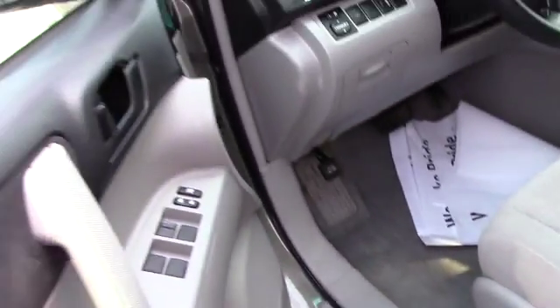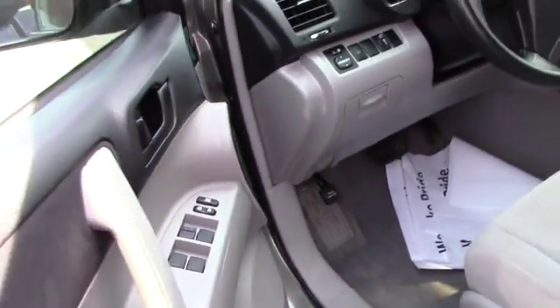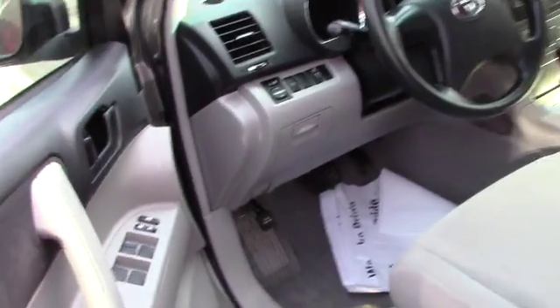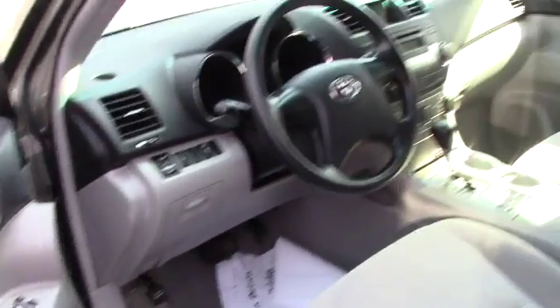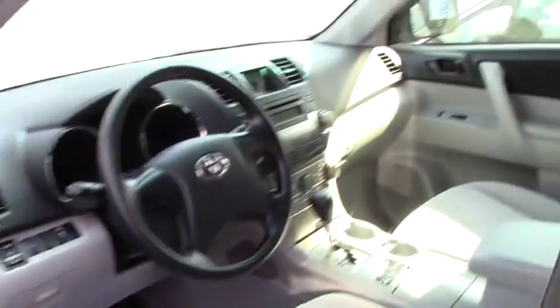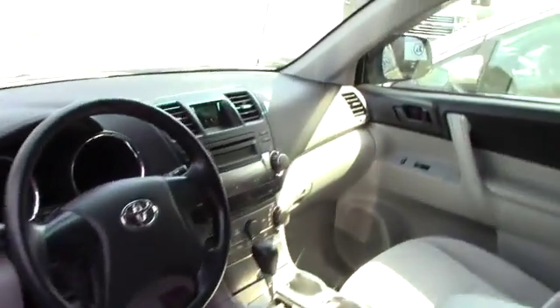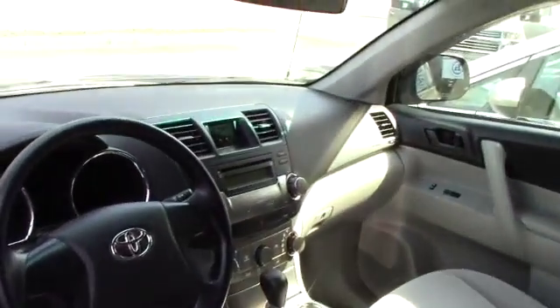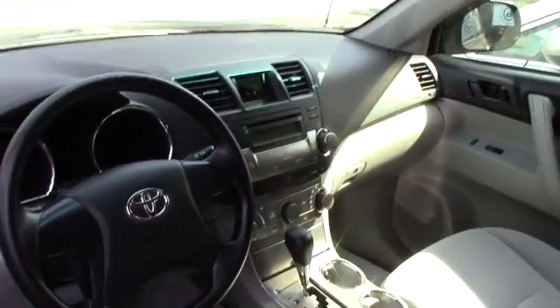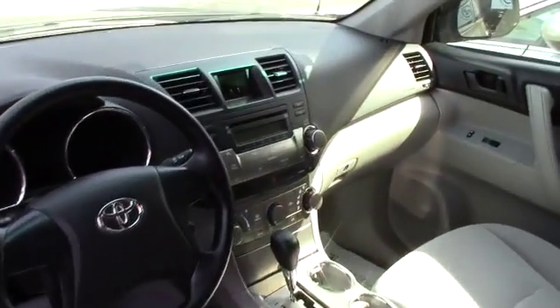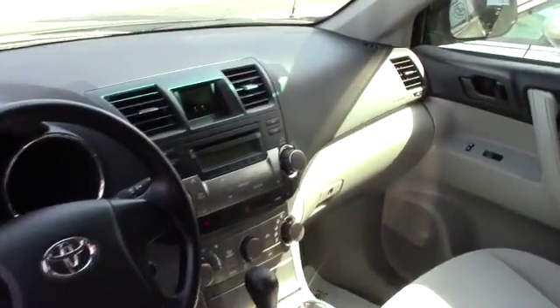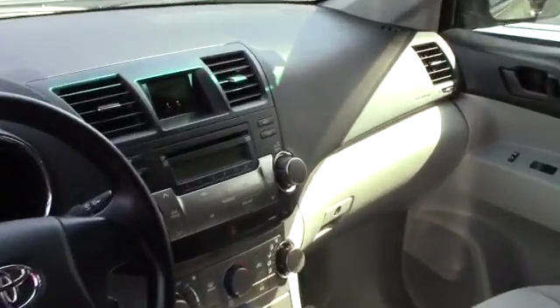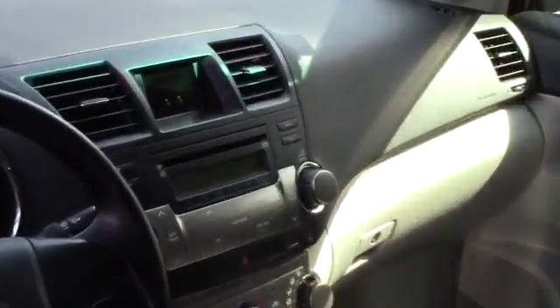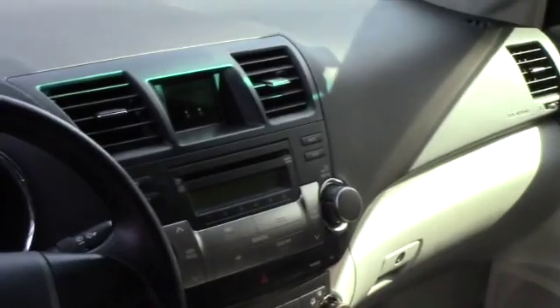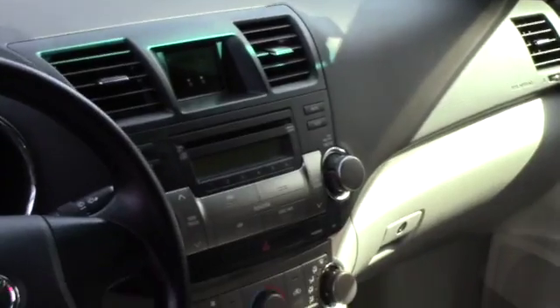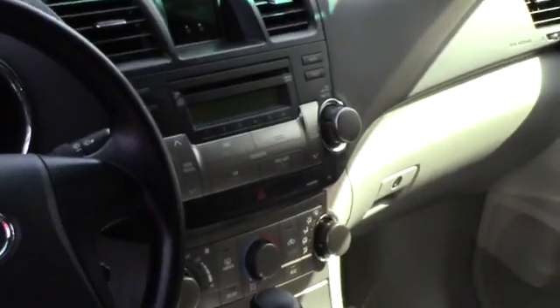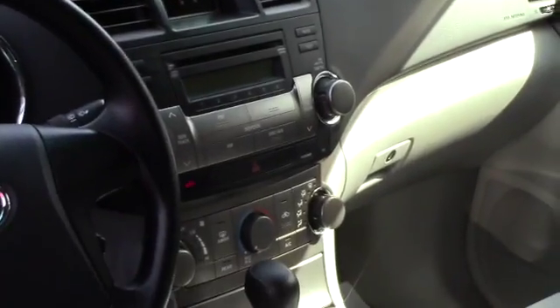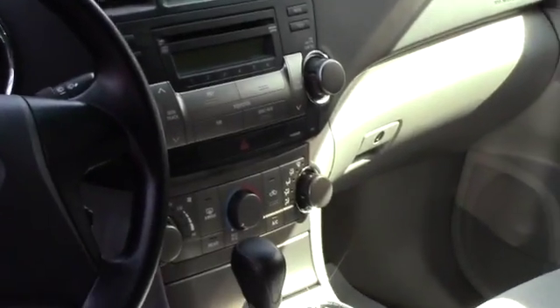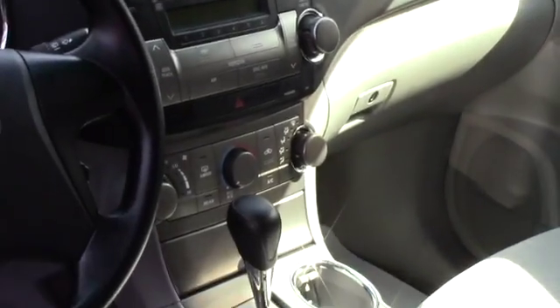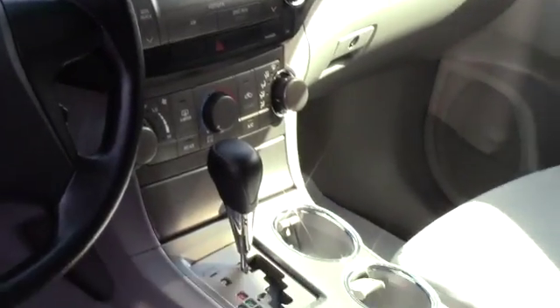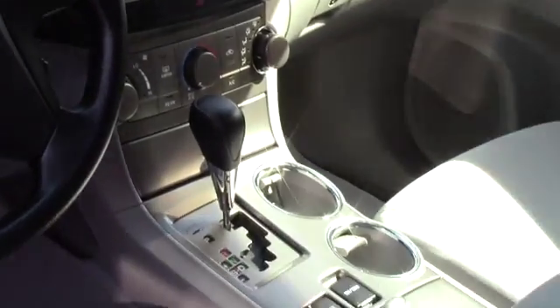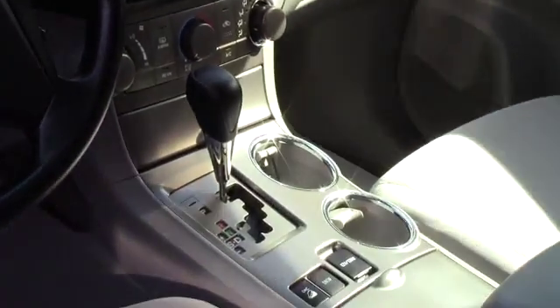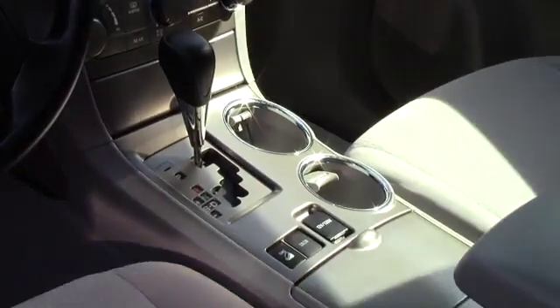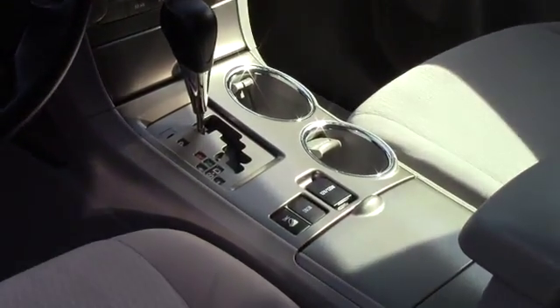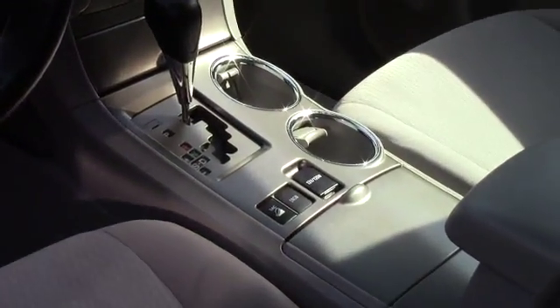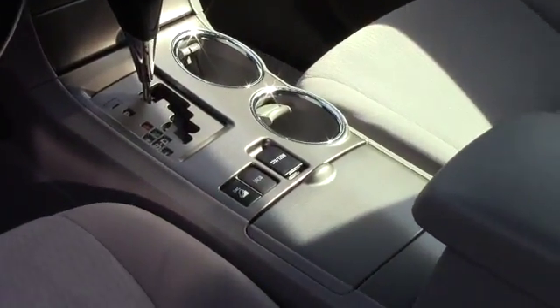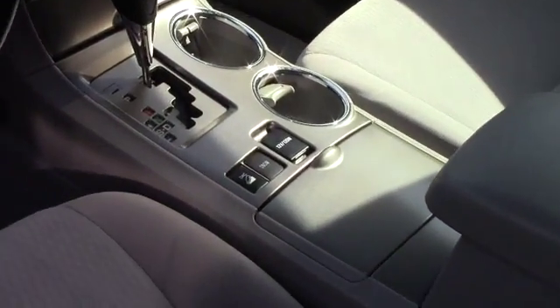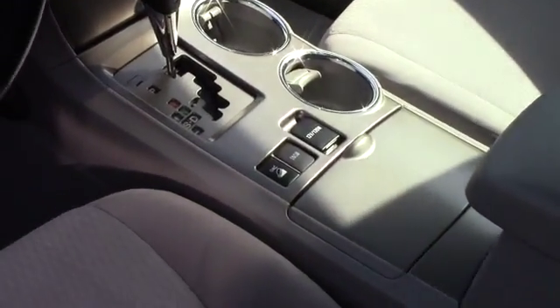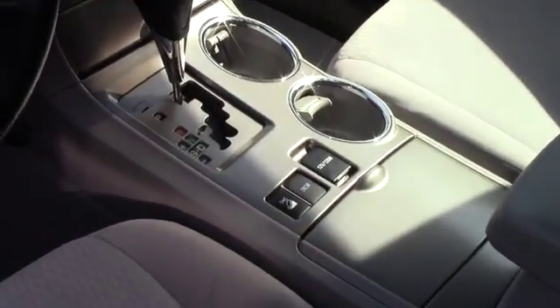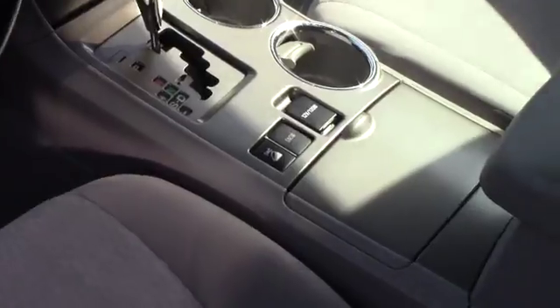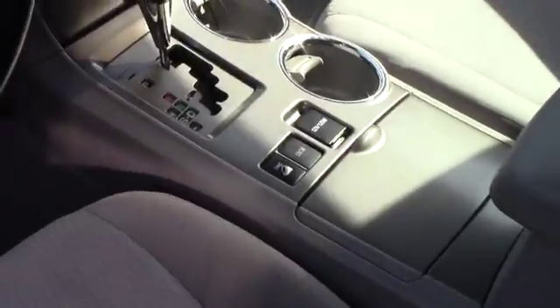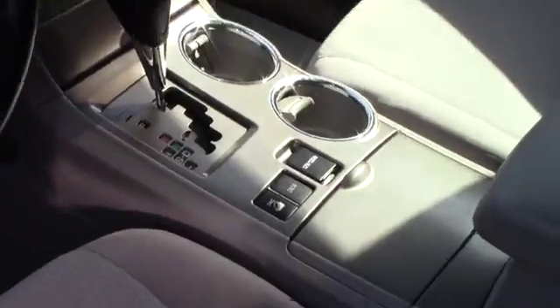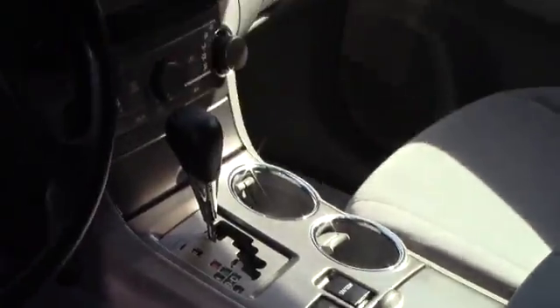You've got the standard AM/FM CD player with auxiliary input, and all your easy to use climate controls. And then you've got all your different drive modes for the snow mode and everything — they're in the center console.